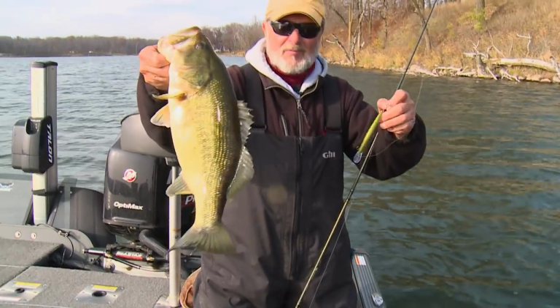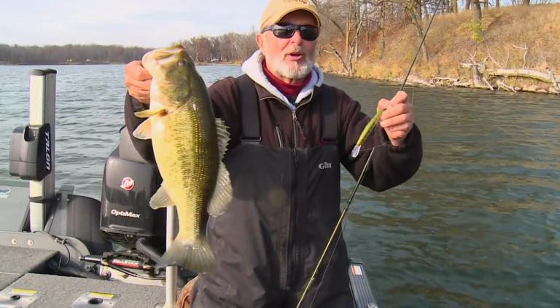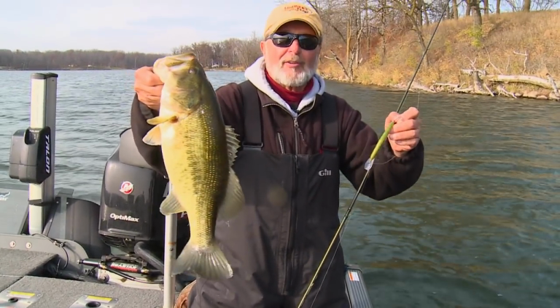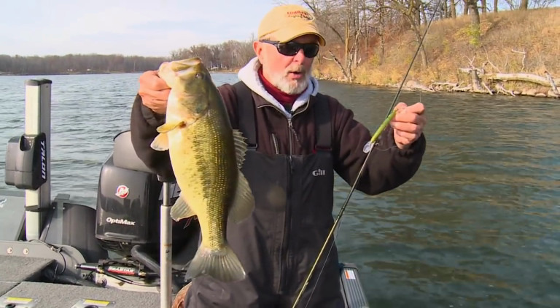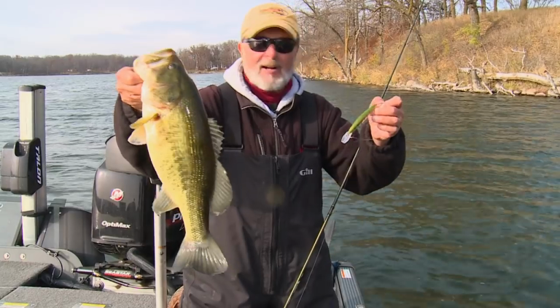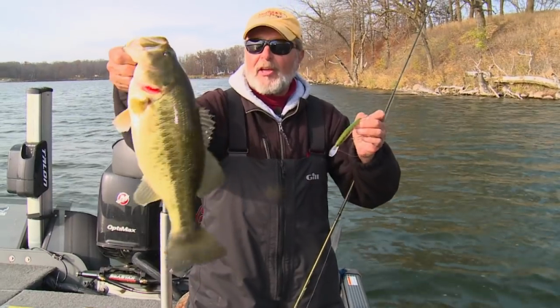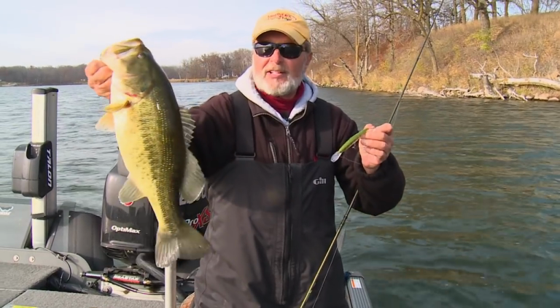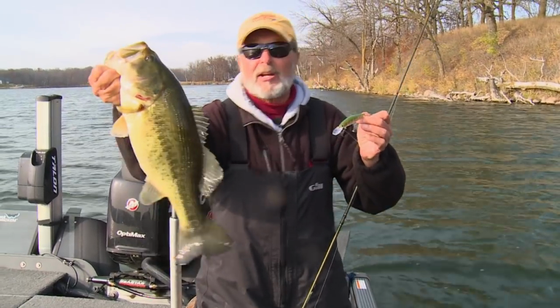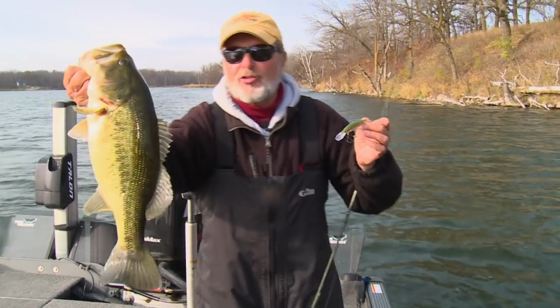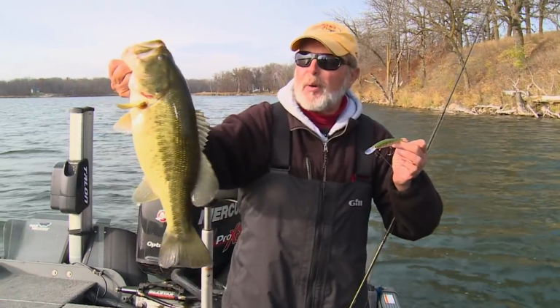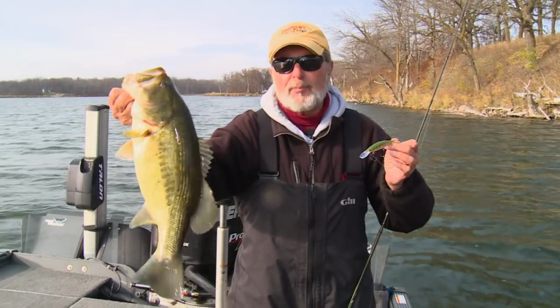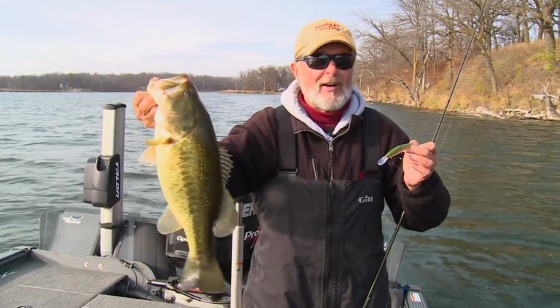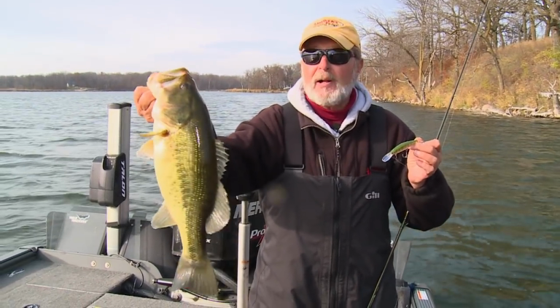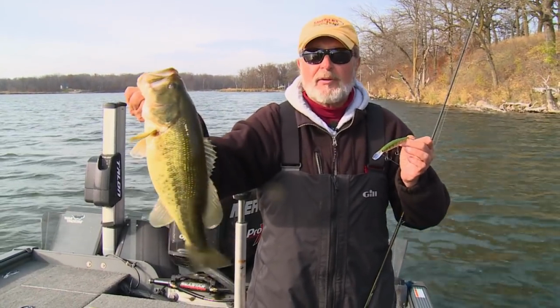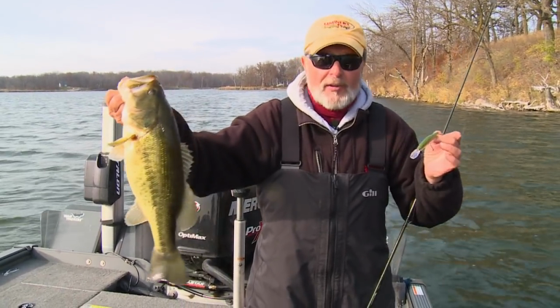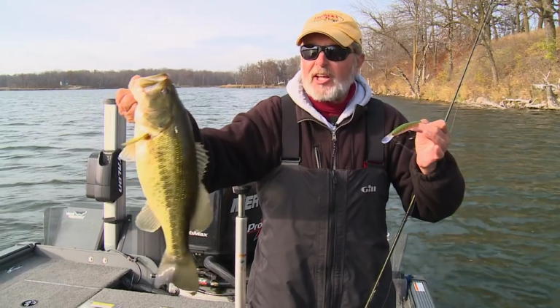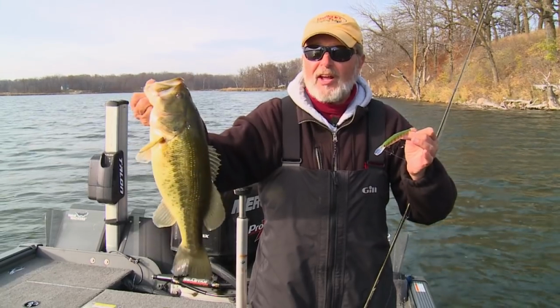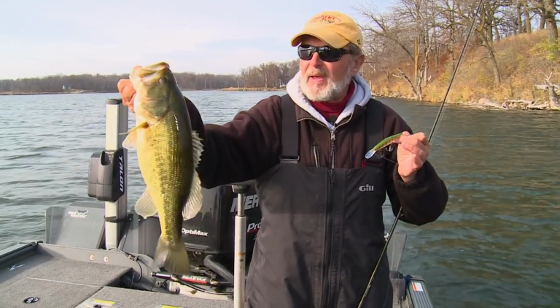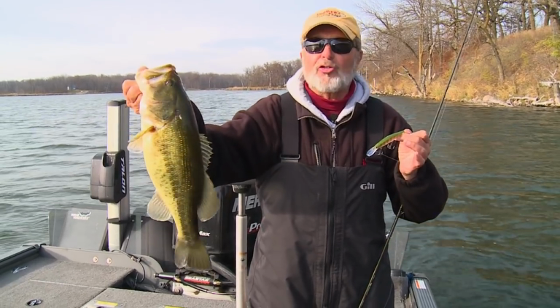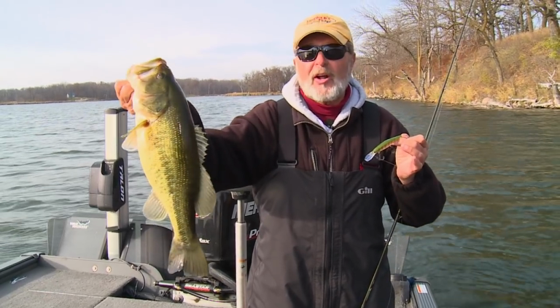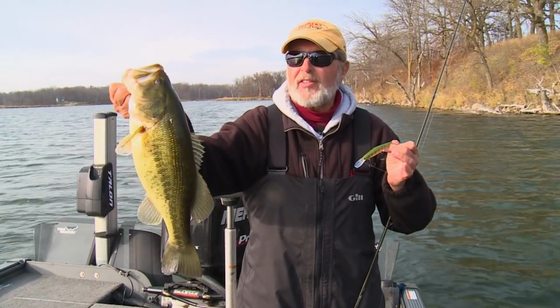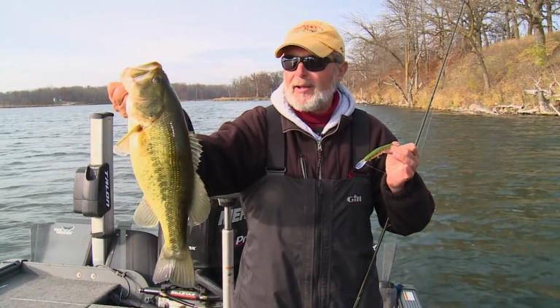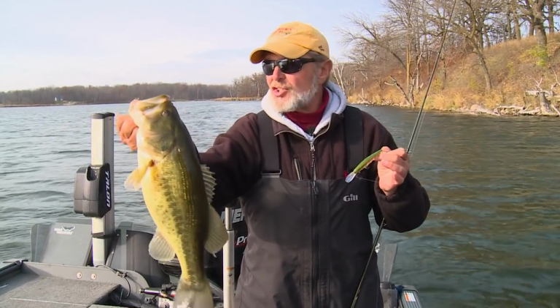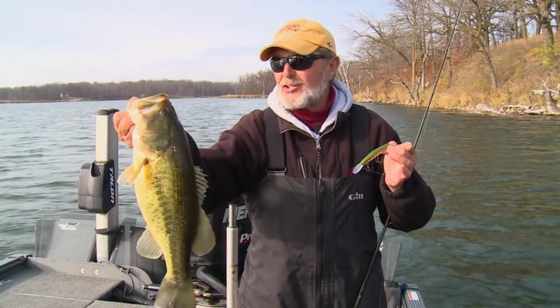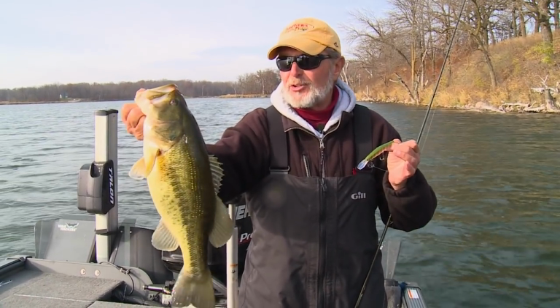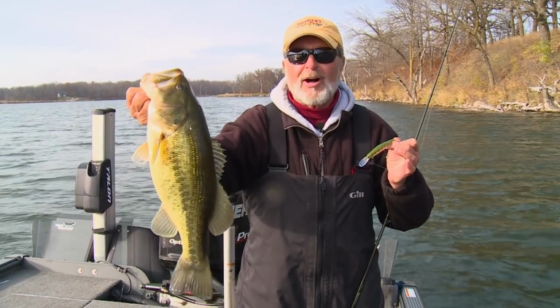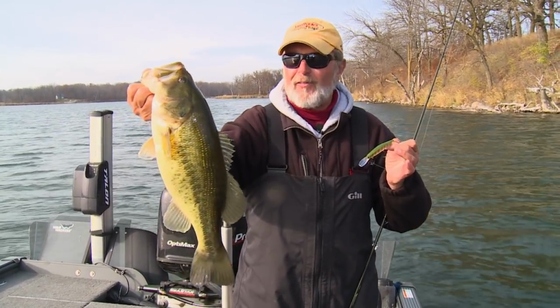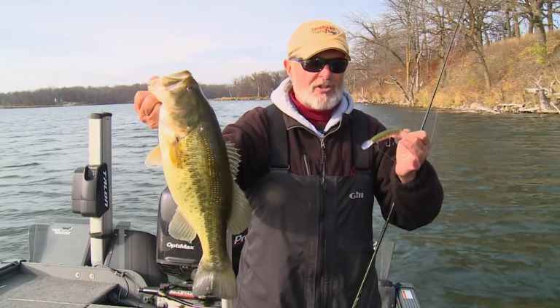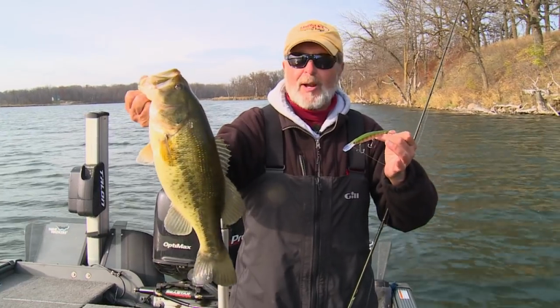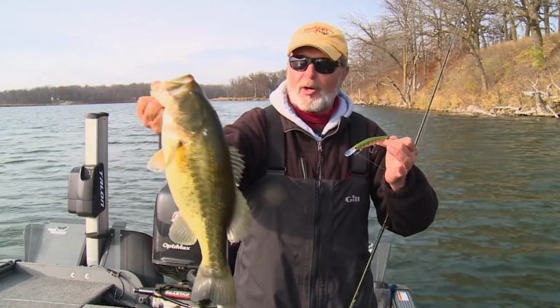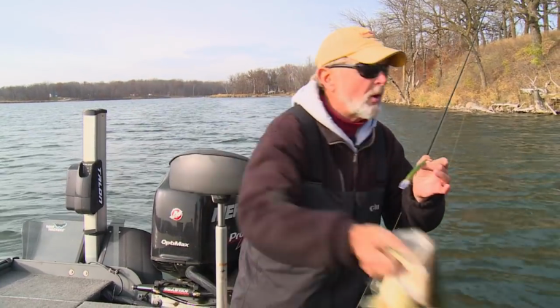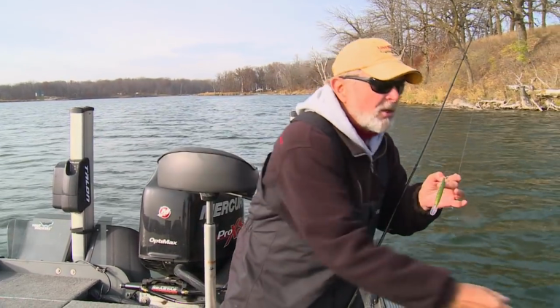This is really fun. The thing about this time of year, these fish bunch up so heavy. They start getting together in big, big schools, and they'll stay that way. This is the magic temperature around 45, 46, where they bunch up so good.